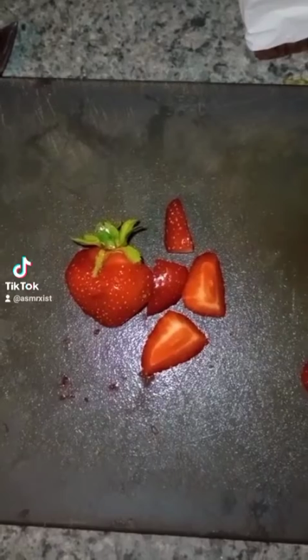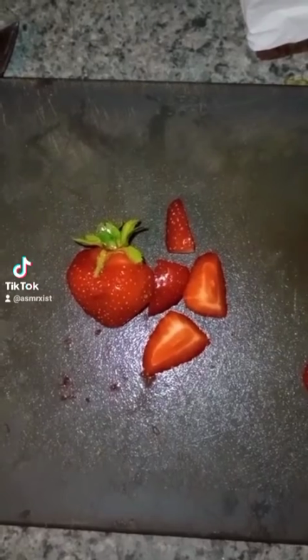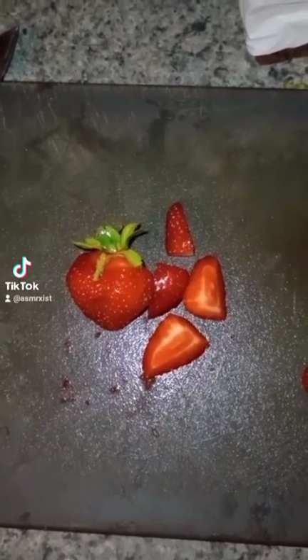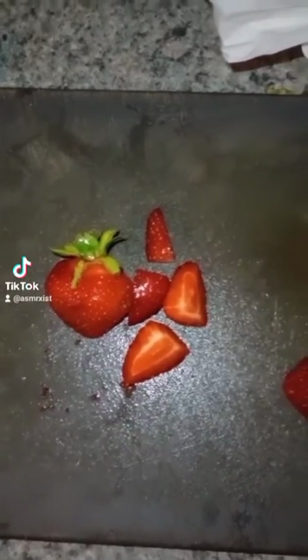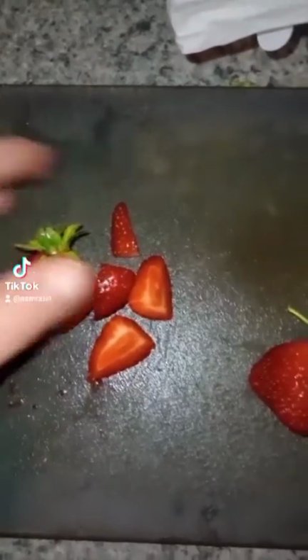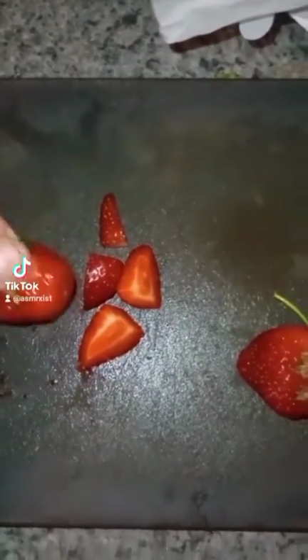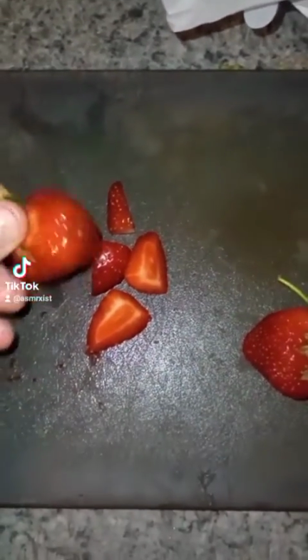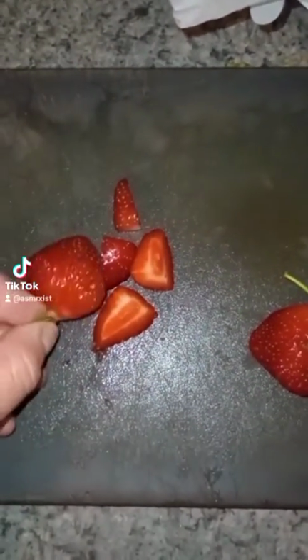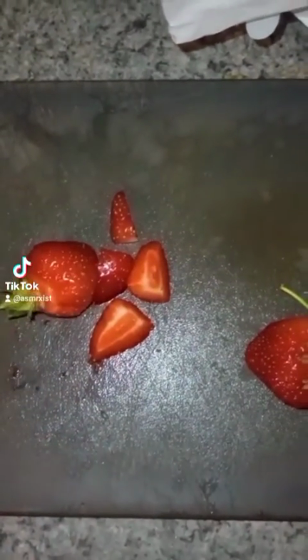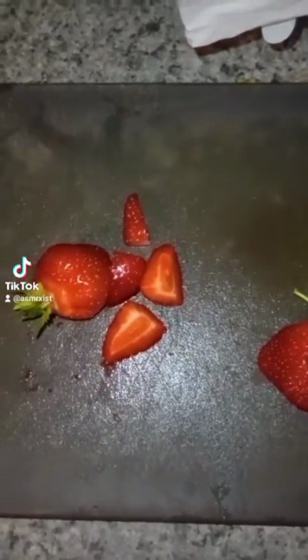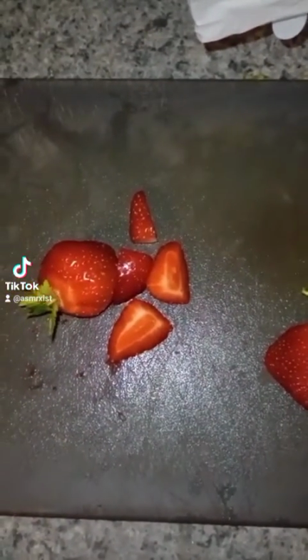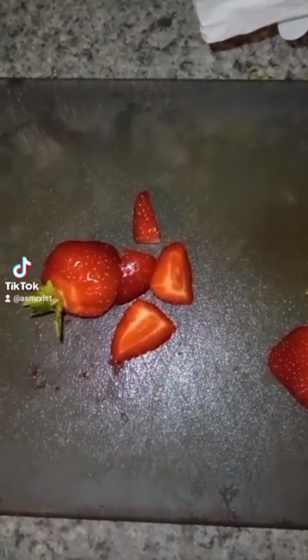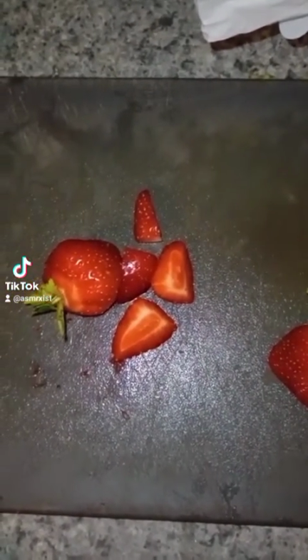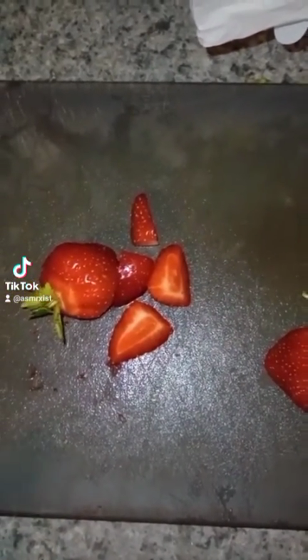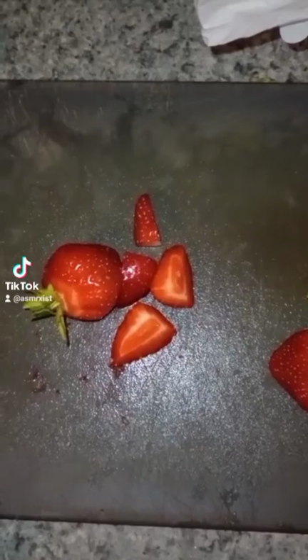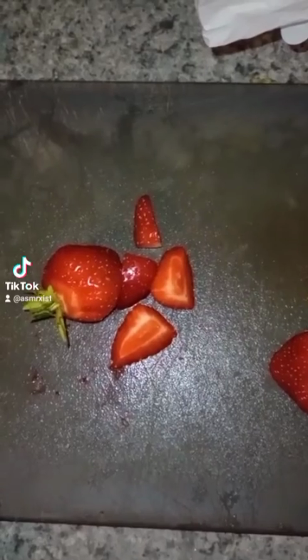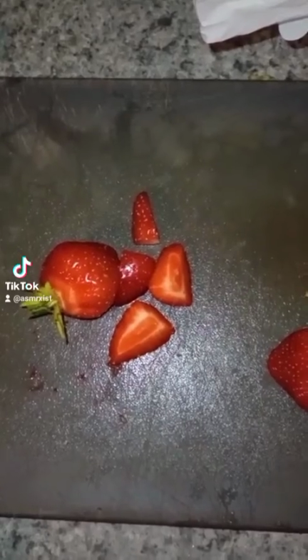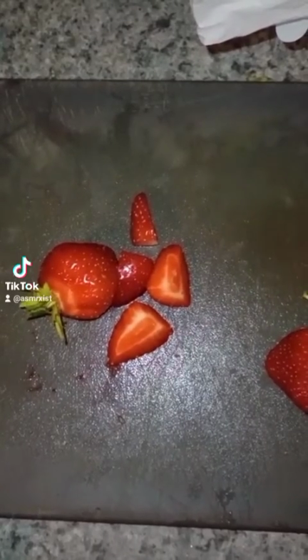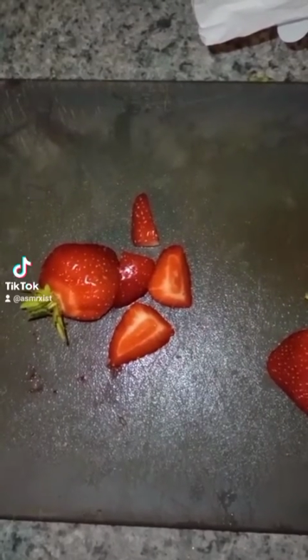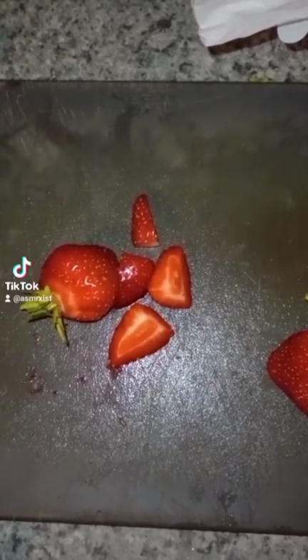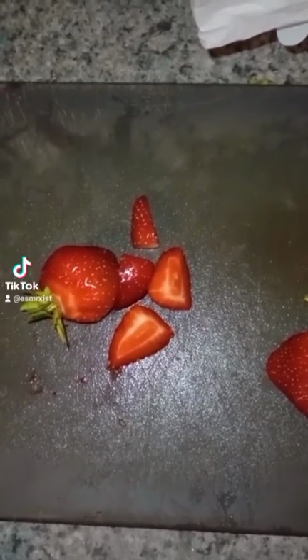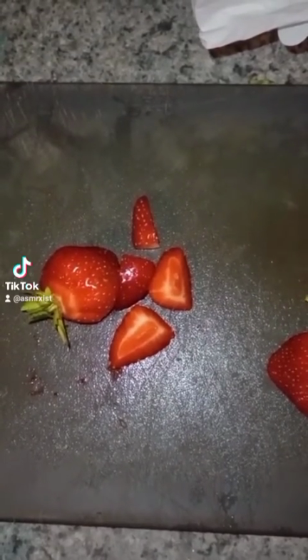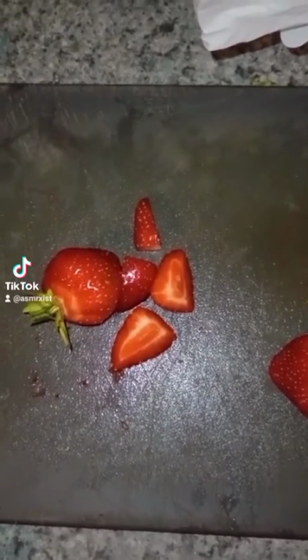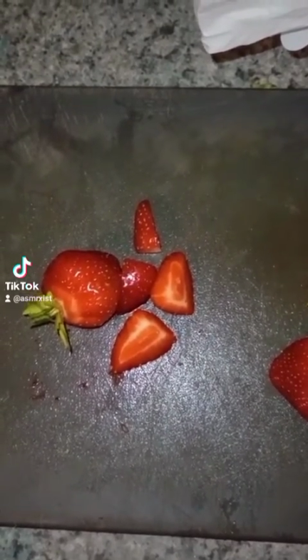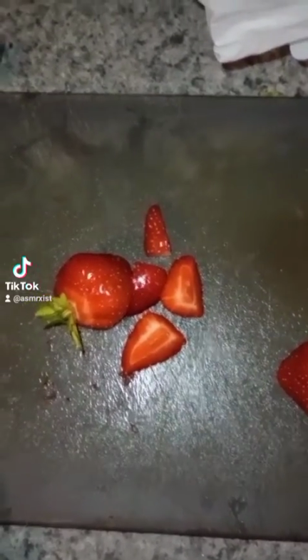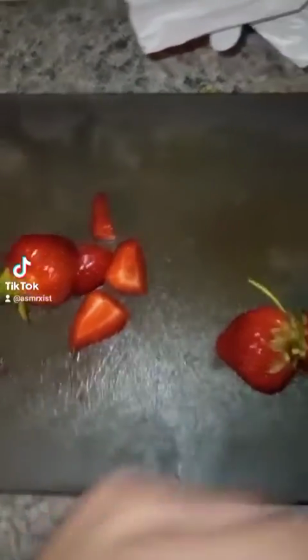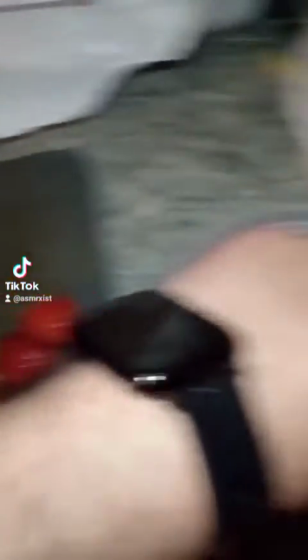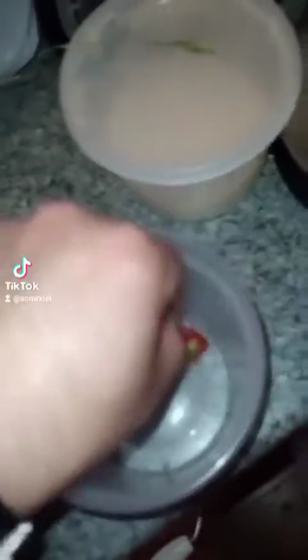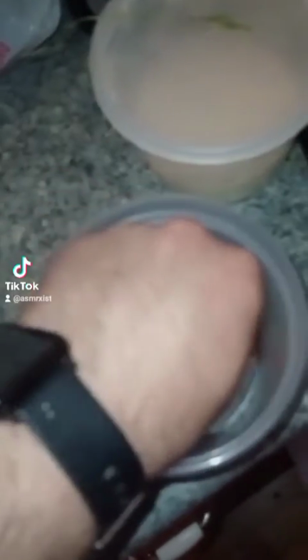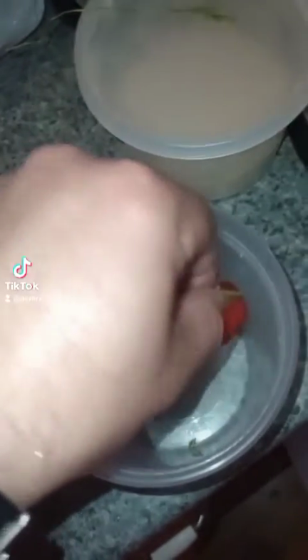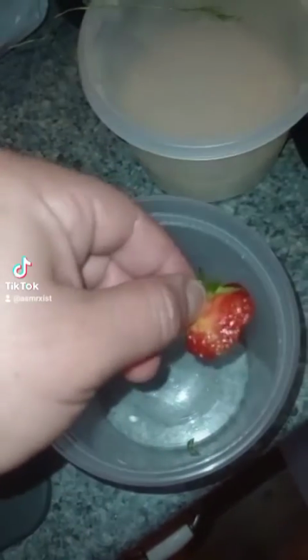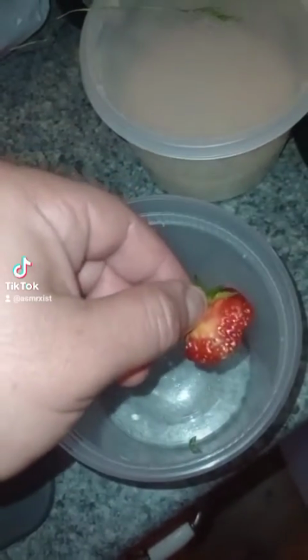Cut up into quarters, cutting the tops off. I'm not gonna show this because I'm taking video with one hand and you don't want to cut with one hand. Save the tops — you can make a syrup with them later.